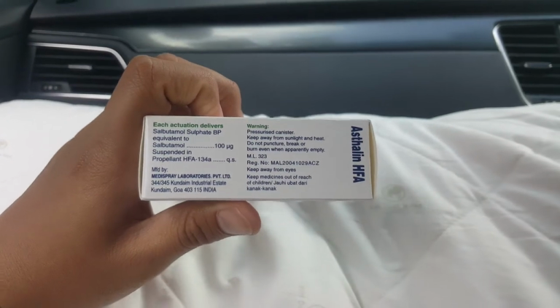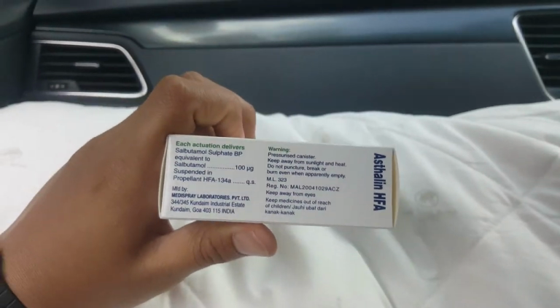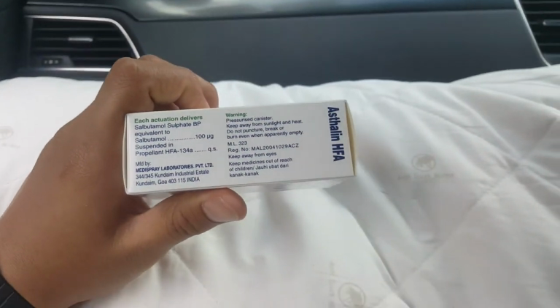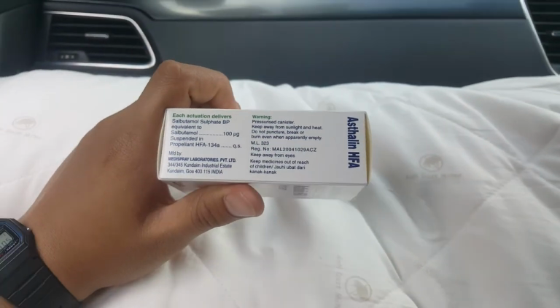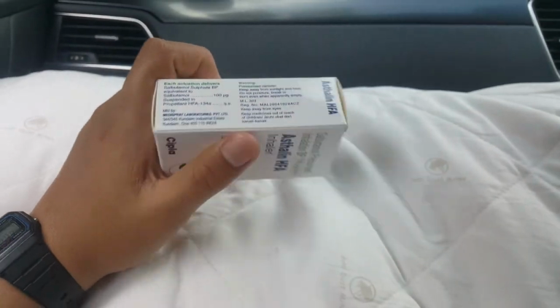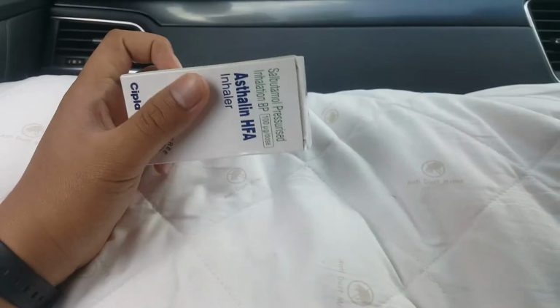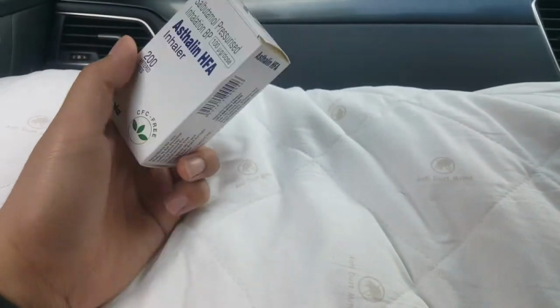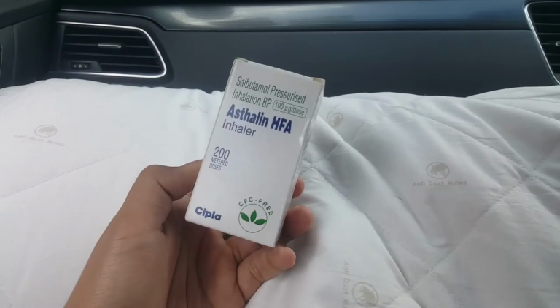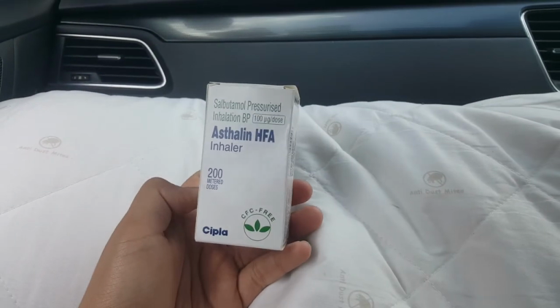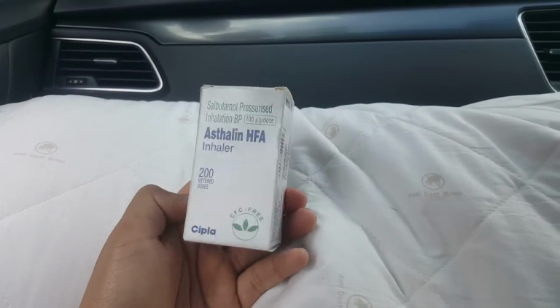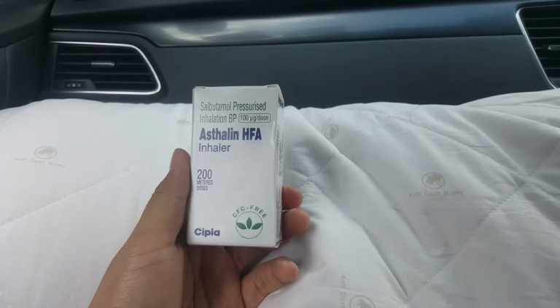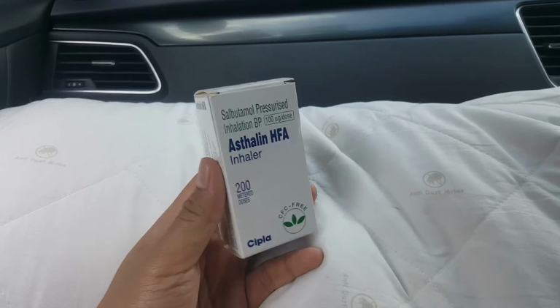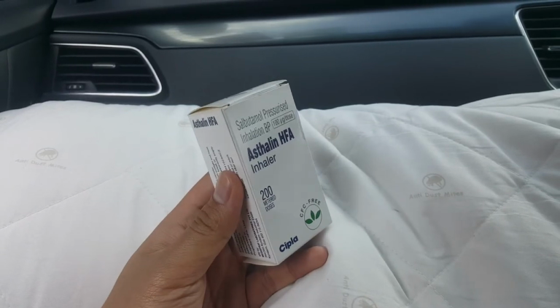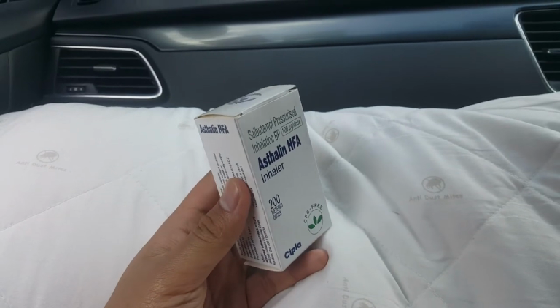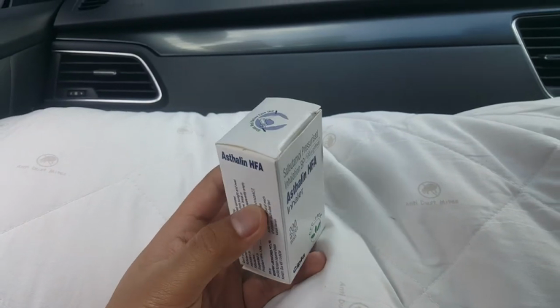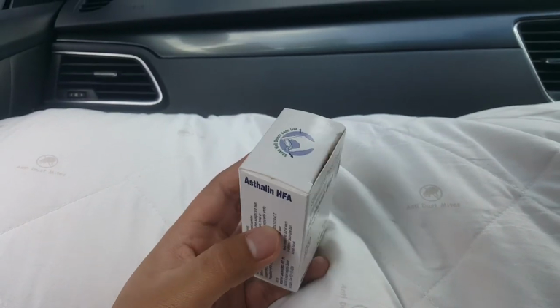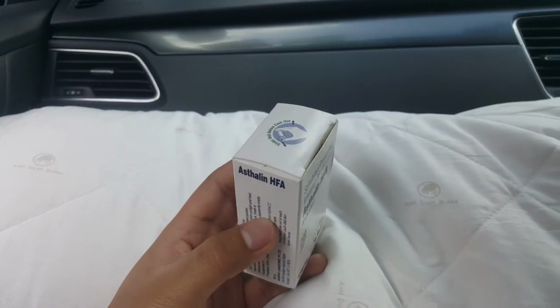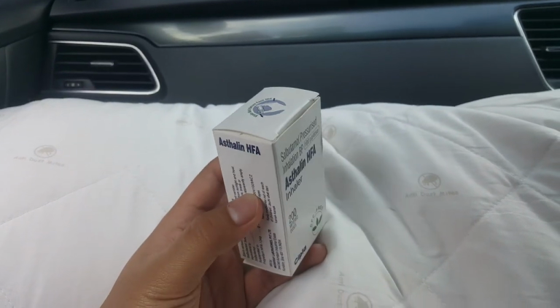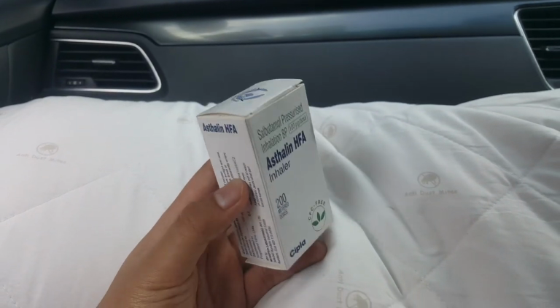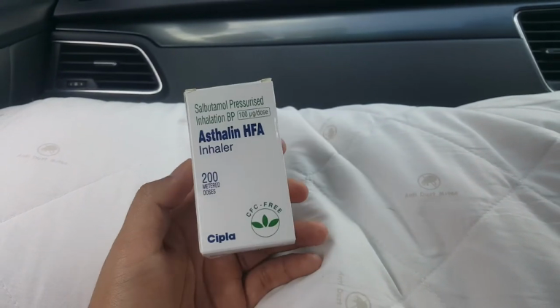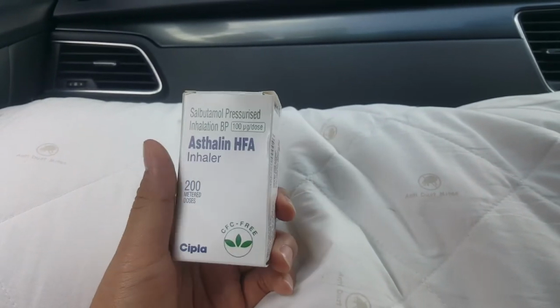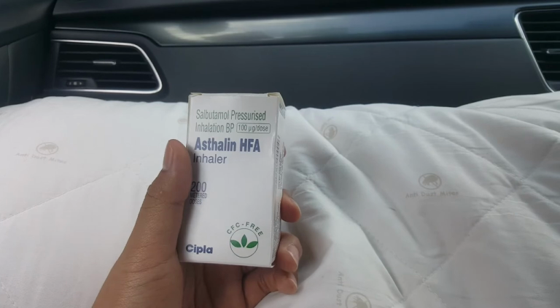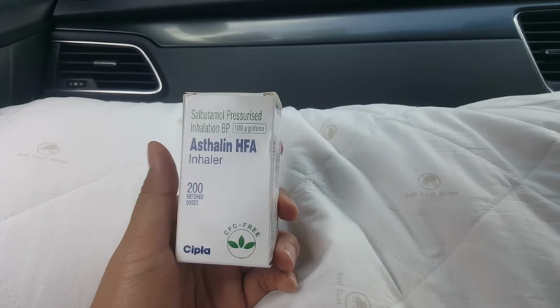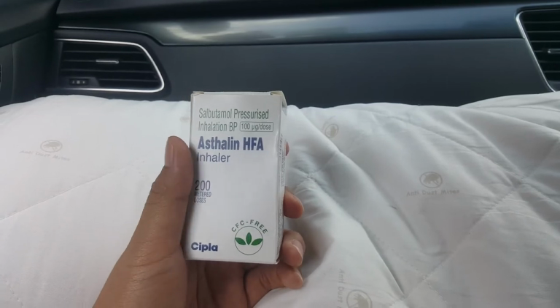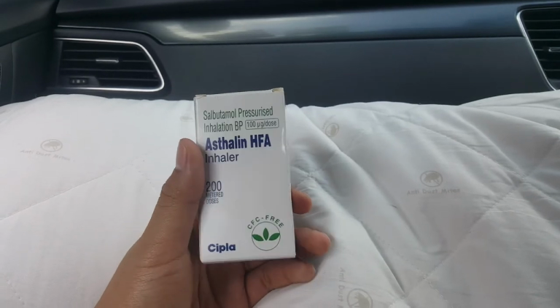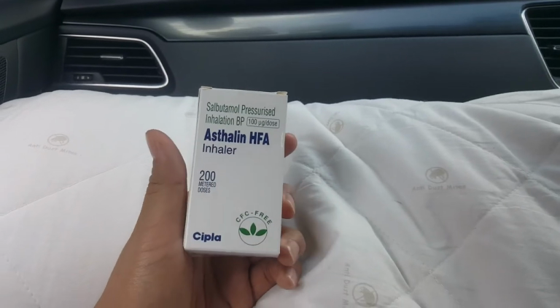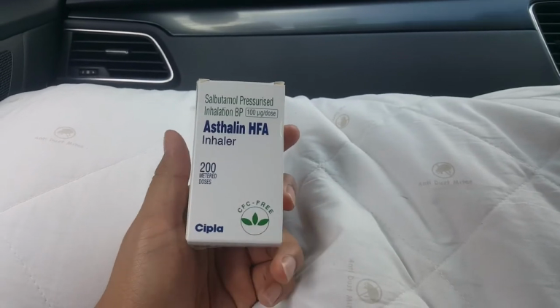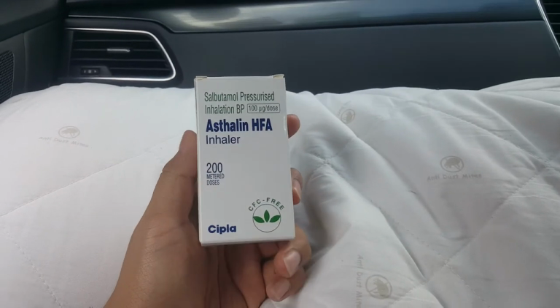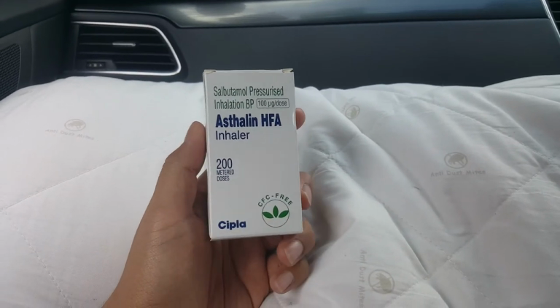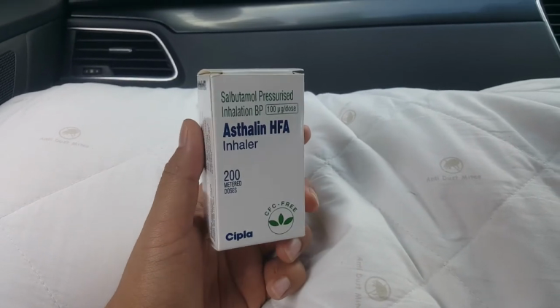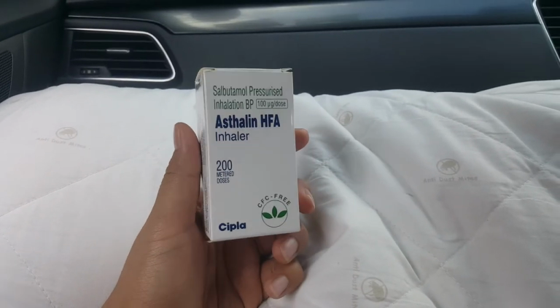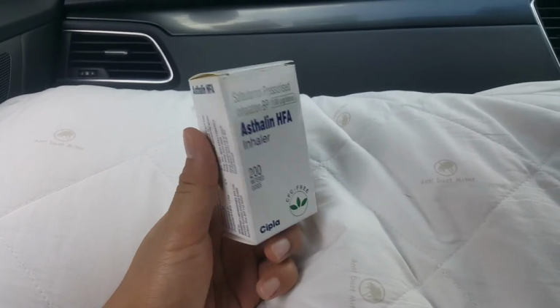Why I prefer this Deliver is because it is cheaper, but it gives you premium quality compared to other products.